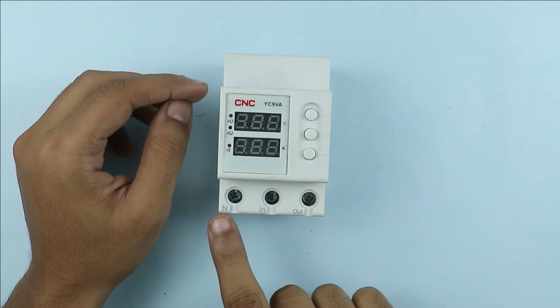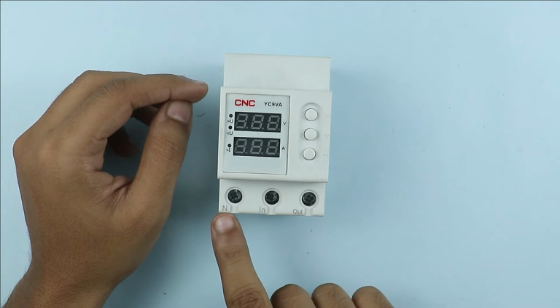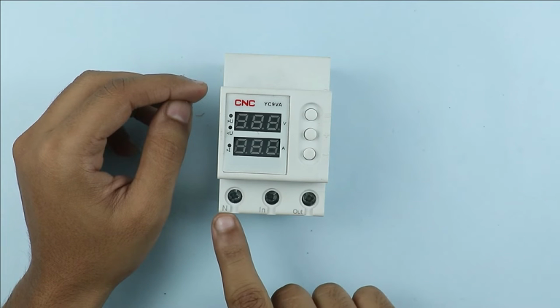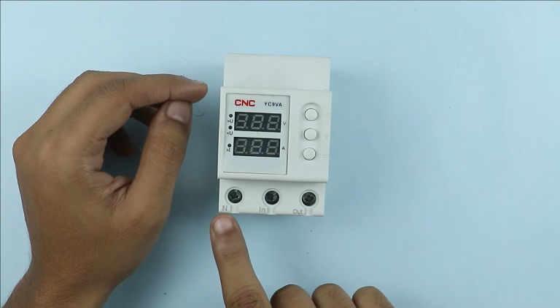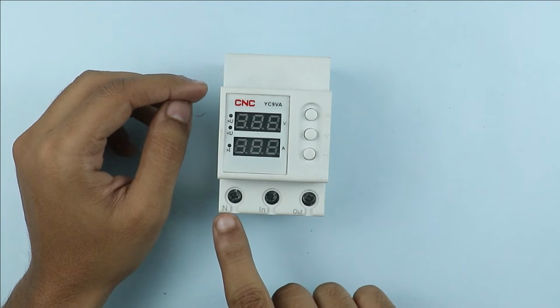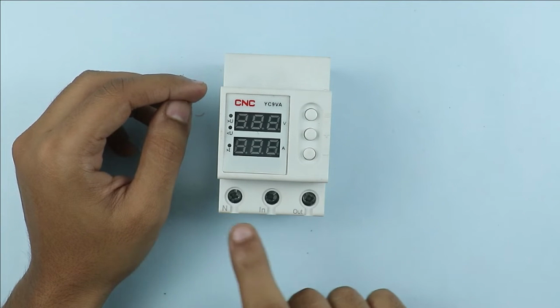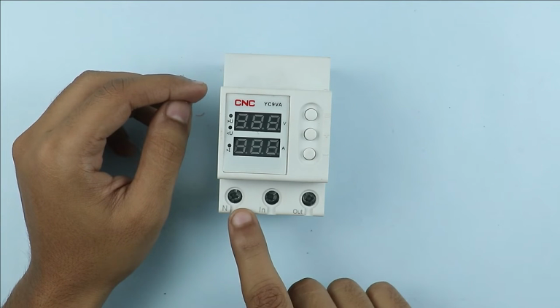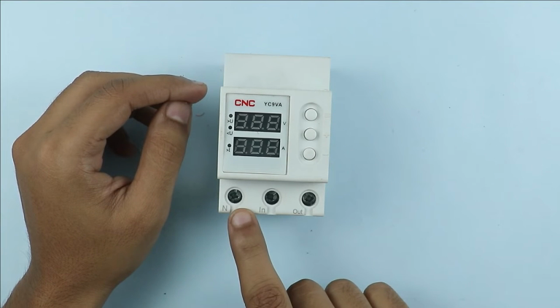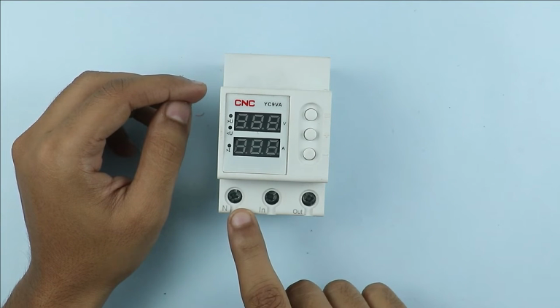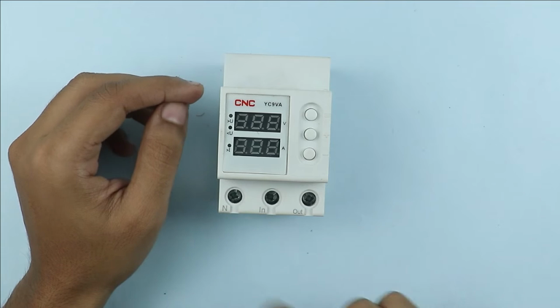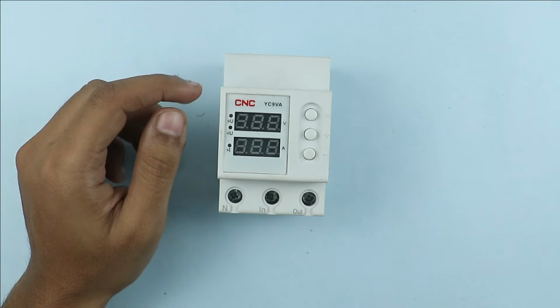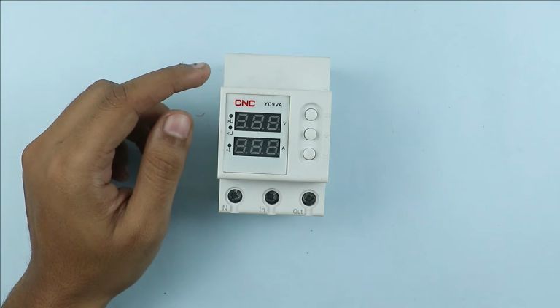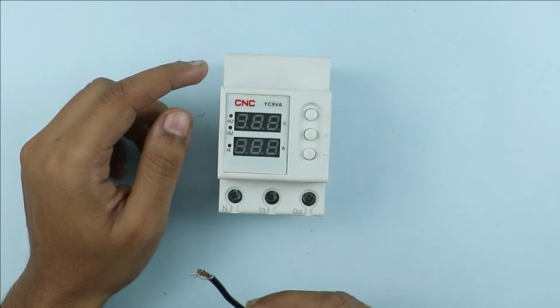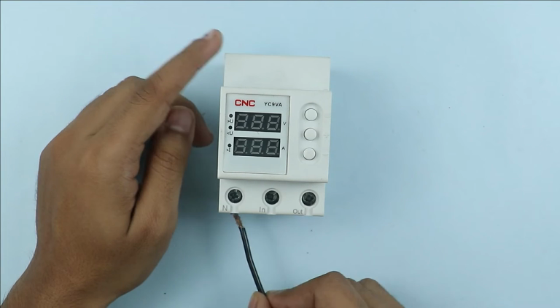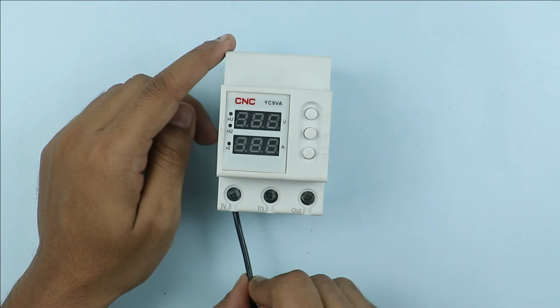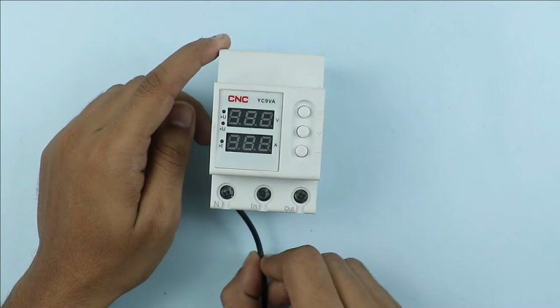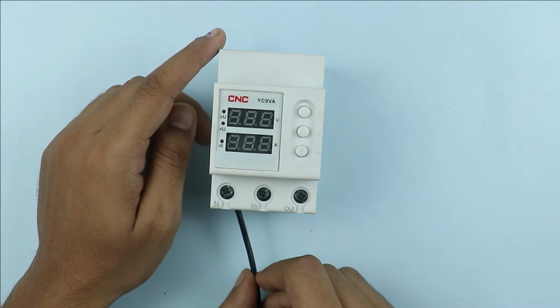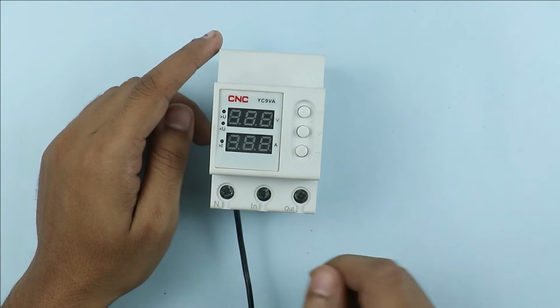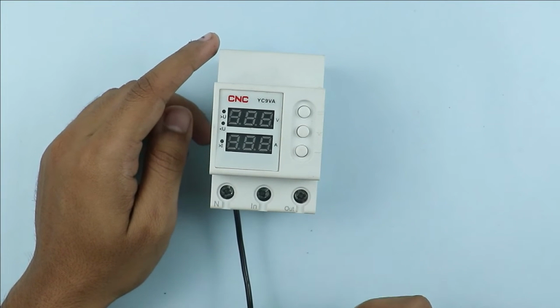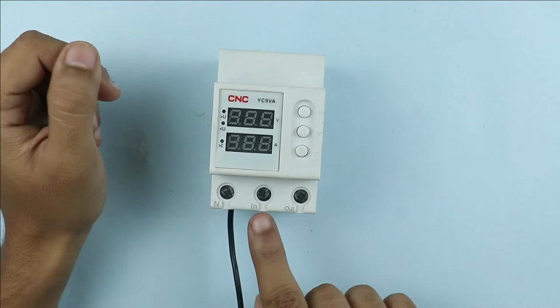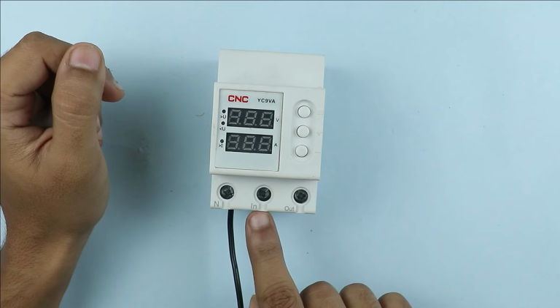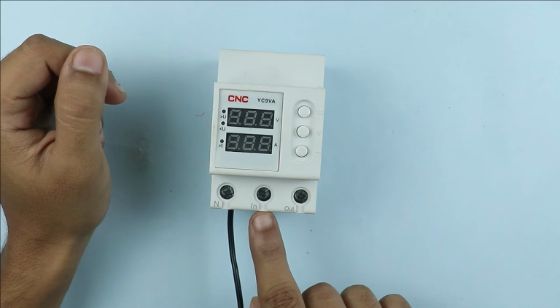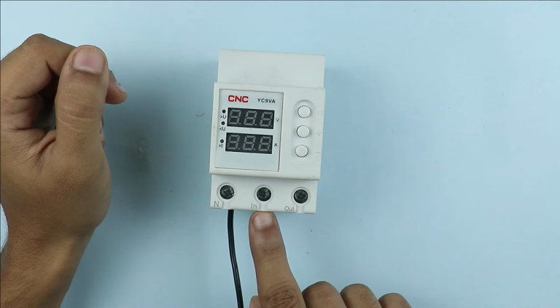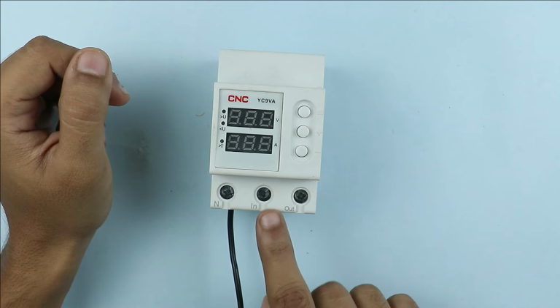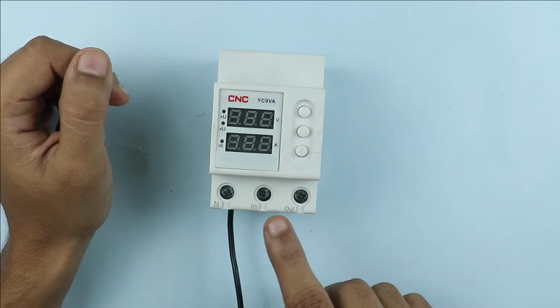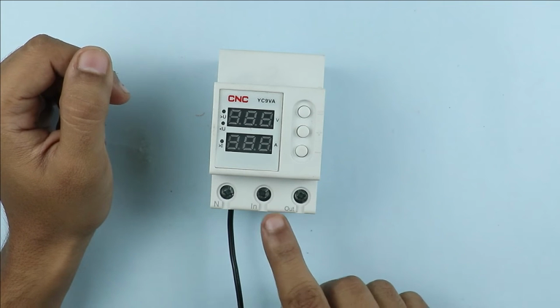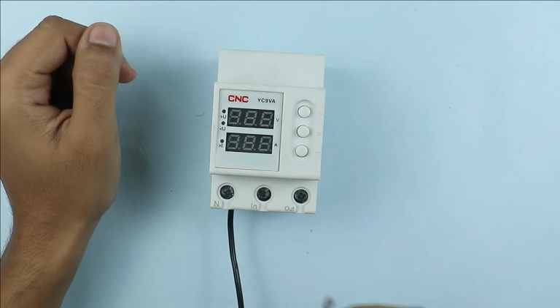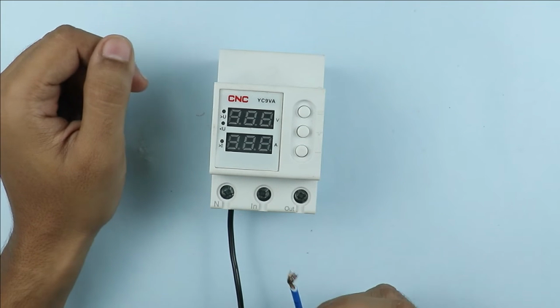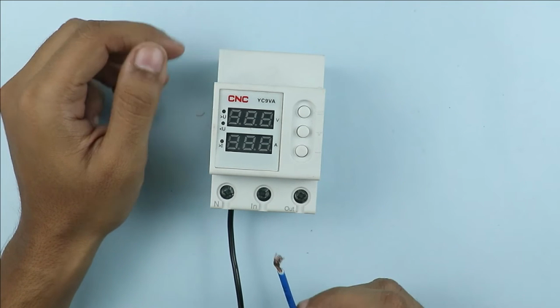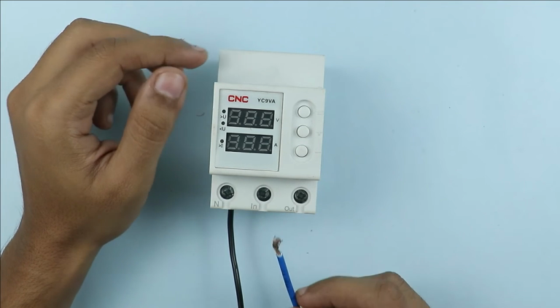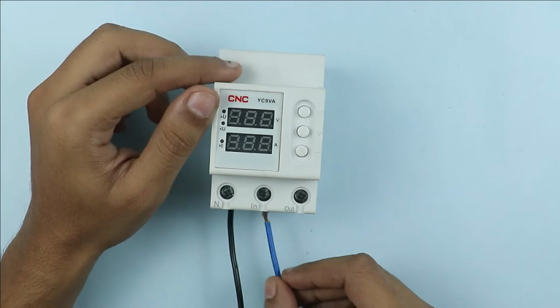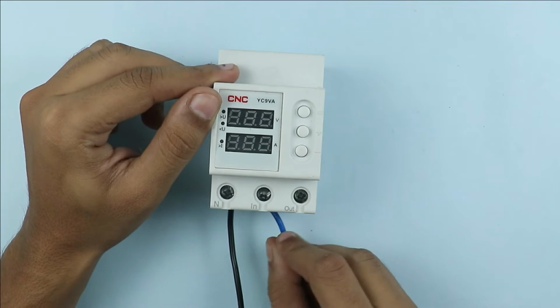At the first terminal, where N is written, neutral supply is to be connected. For the neutral supply, I am using this black wire for connection. On the second terminal, where N is written, phase supply is to be connected. For the phase supply, I am using this blue wire for connection.